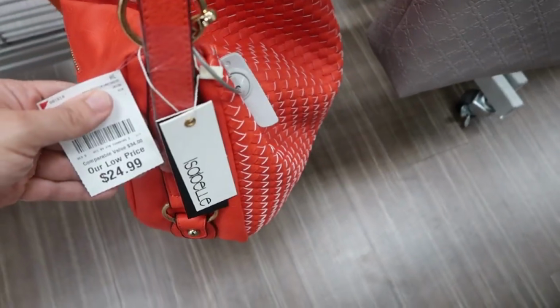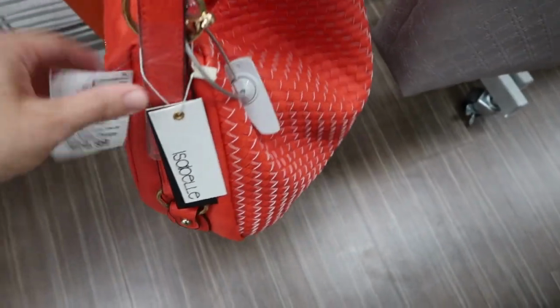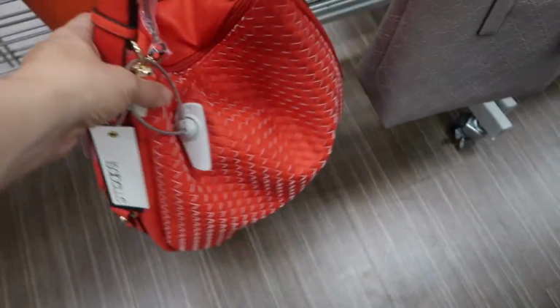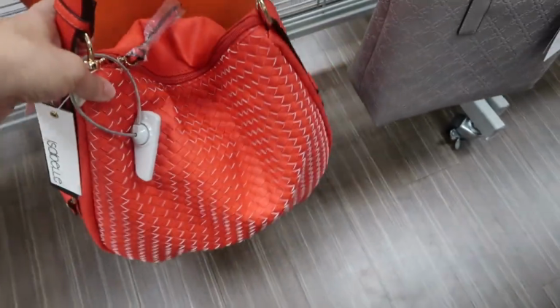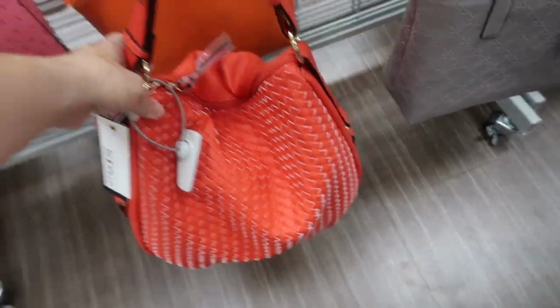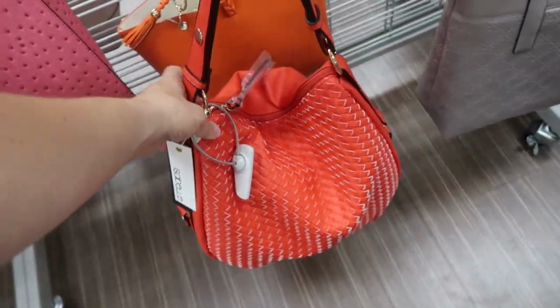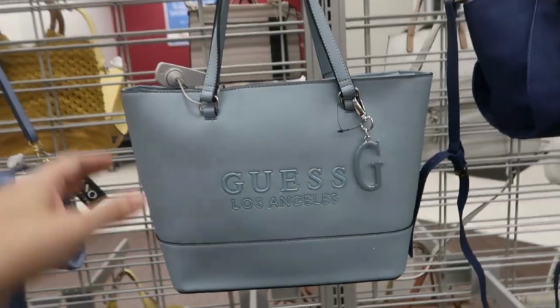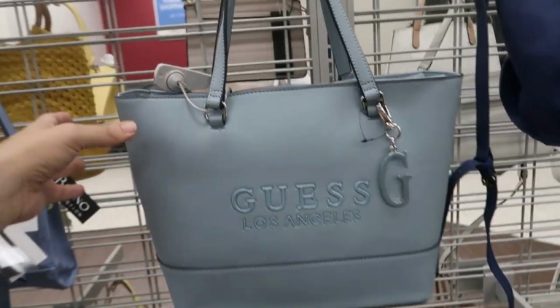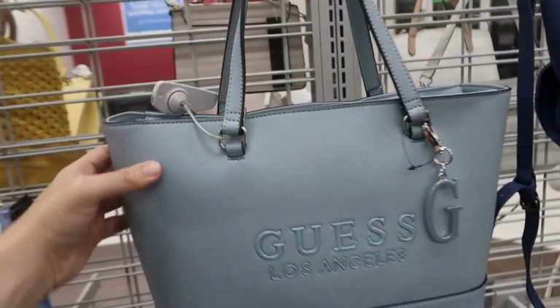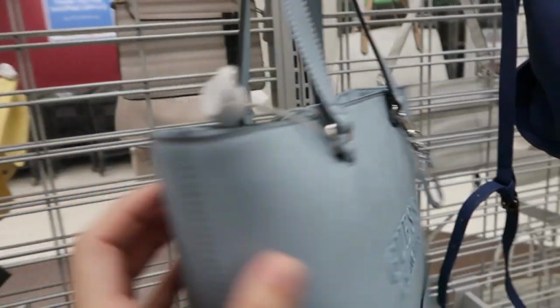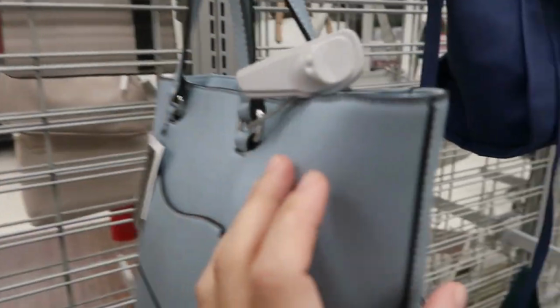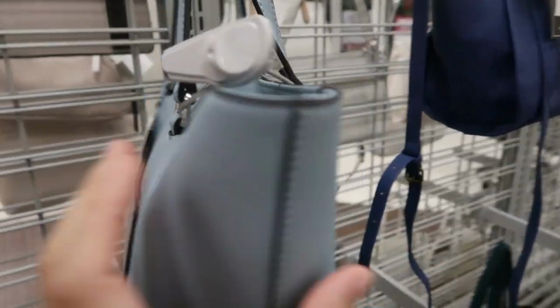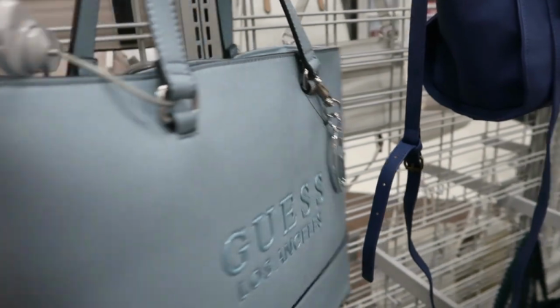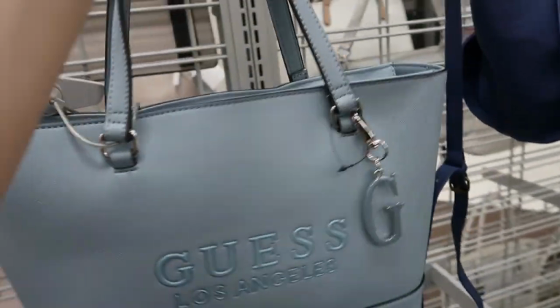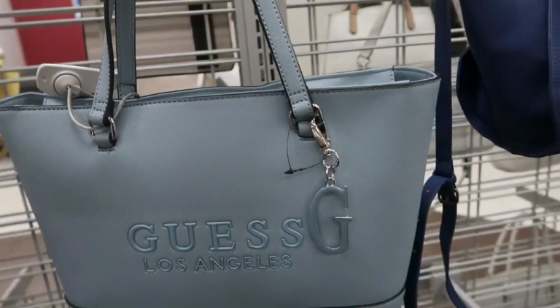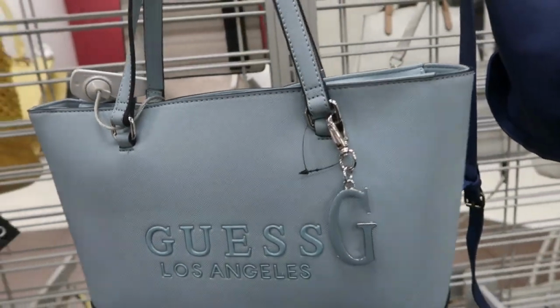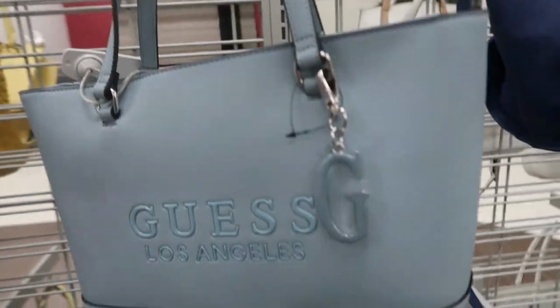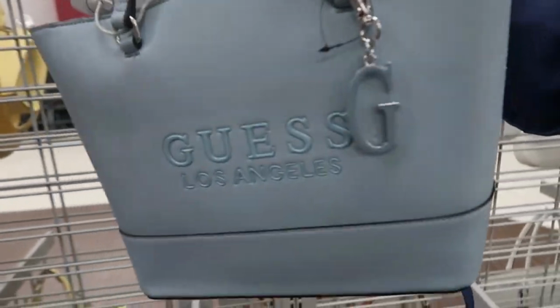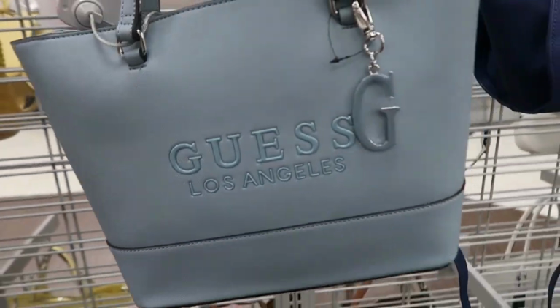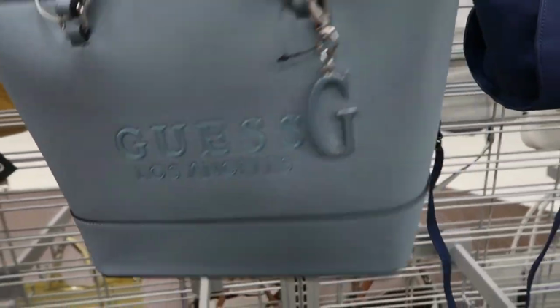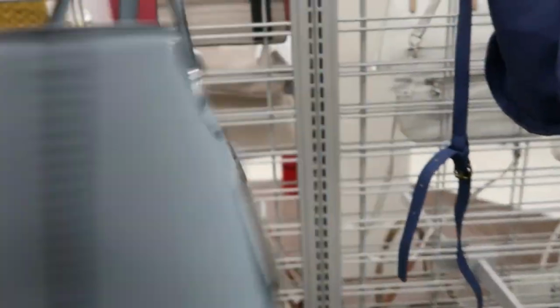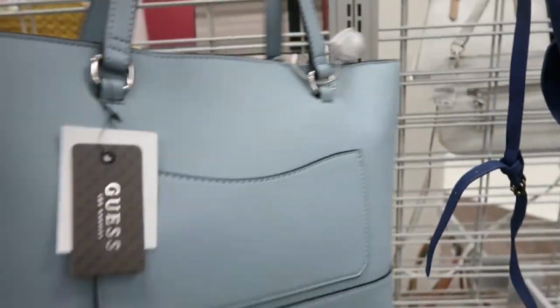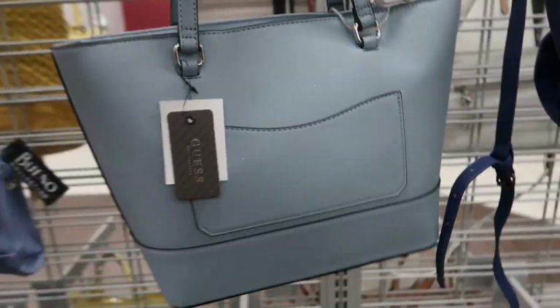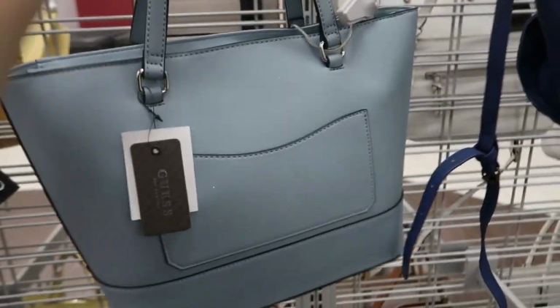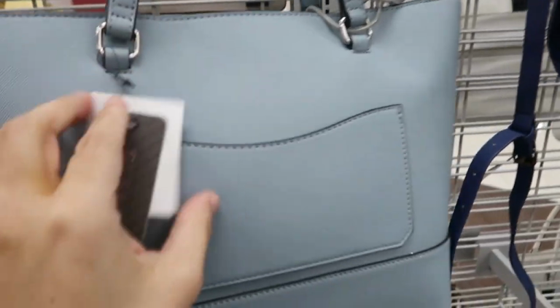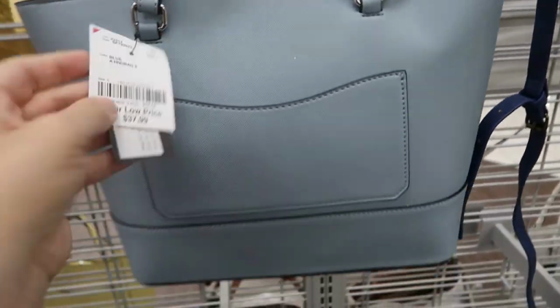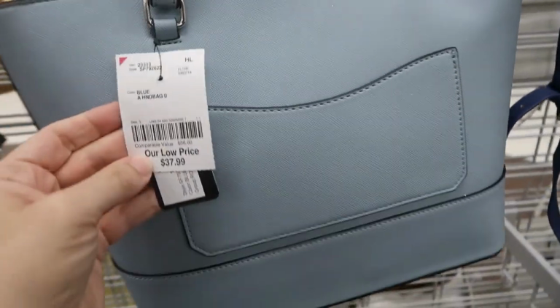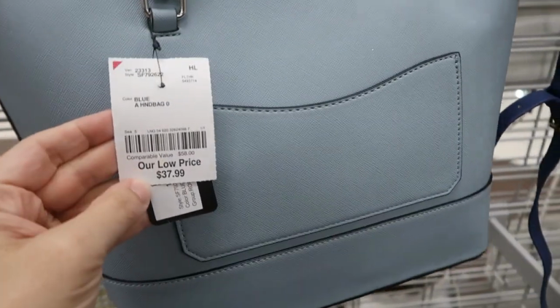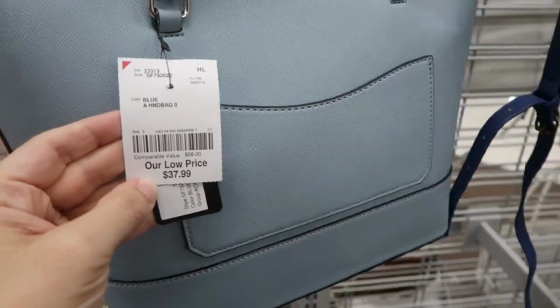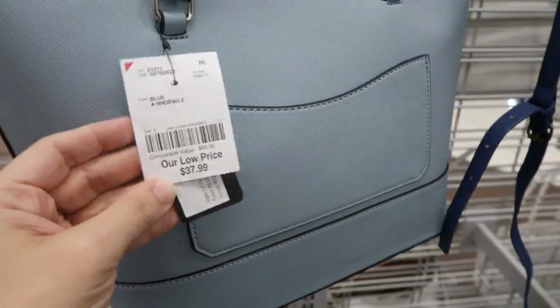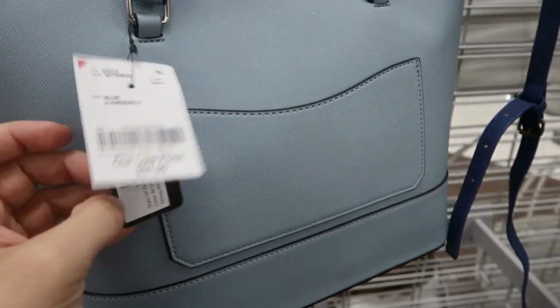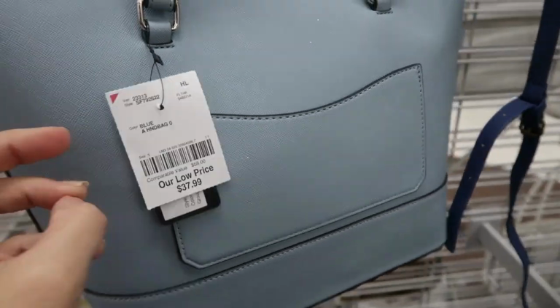Here's a new red woven hobo-style bag from Isabelle. This one is $24.99. This blue tote looks new from Guess, and this one is $37.99.